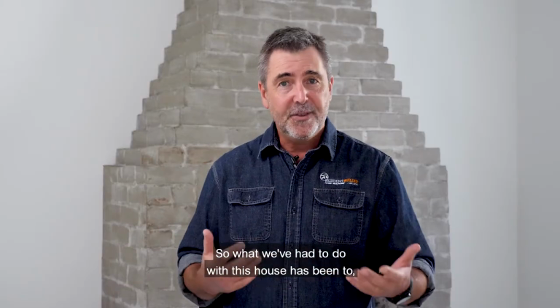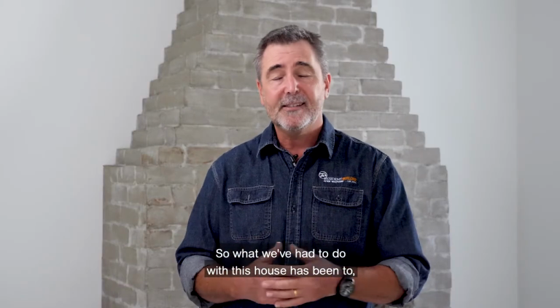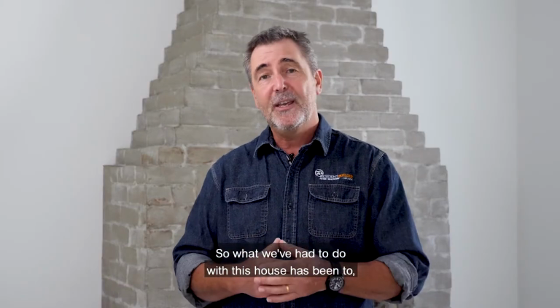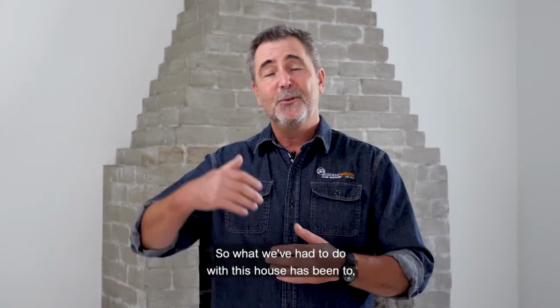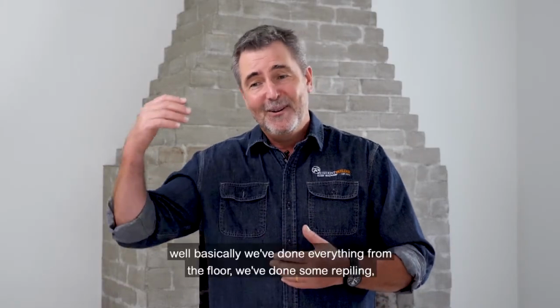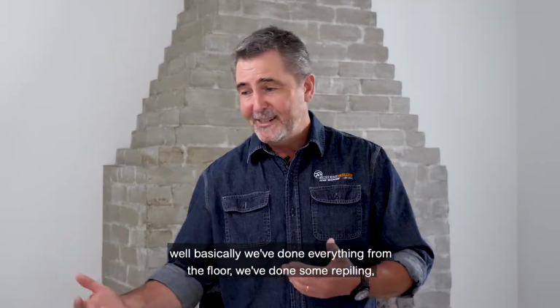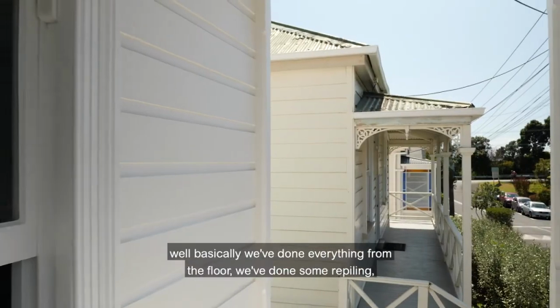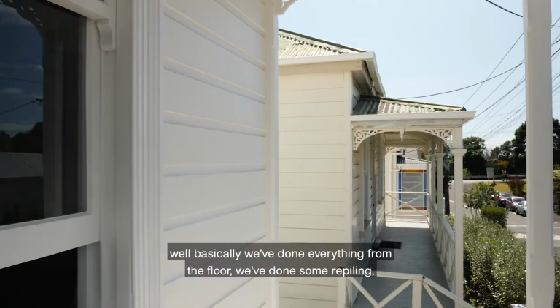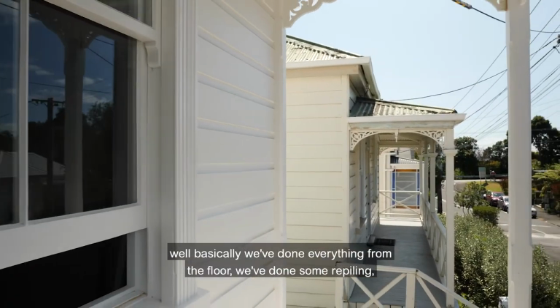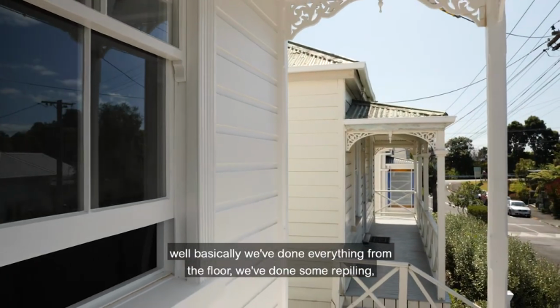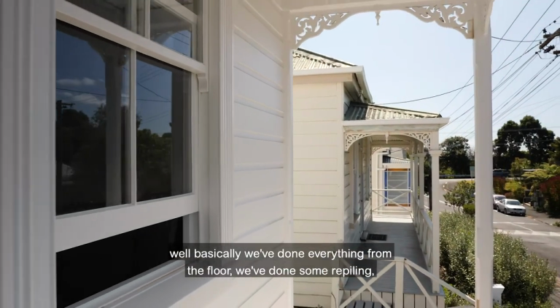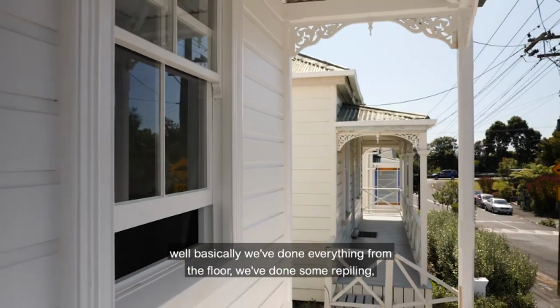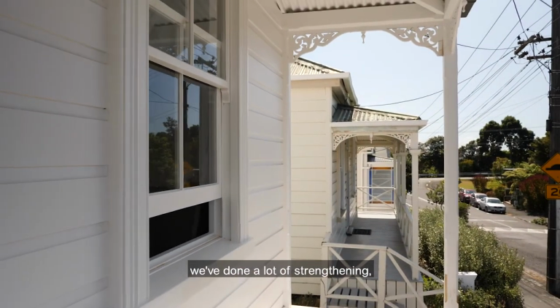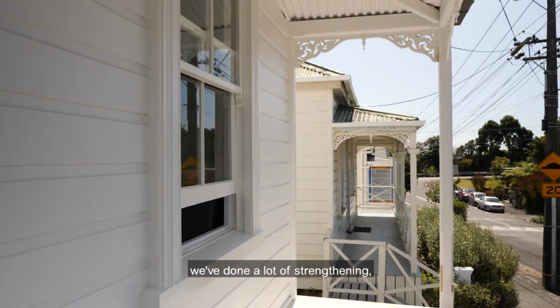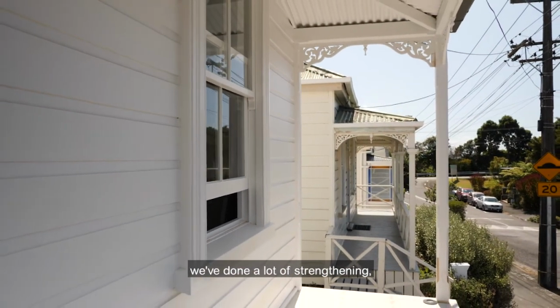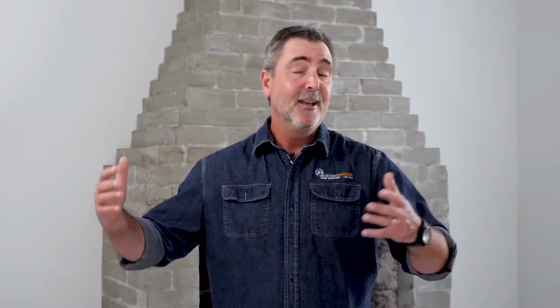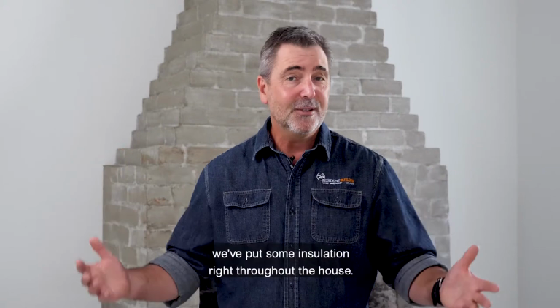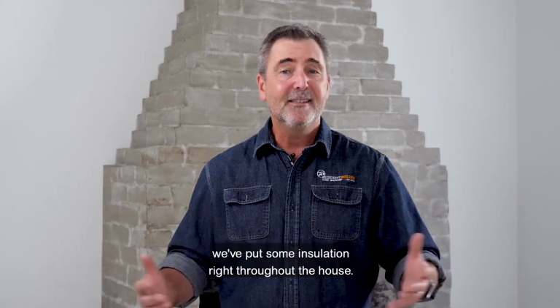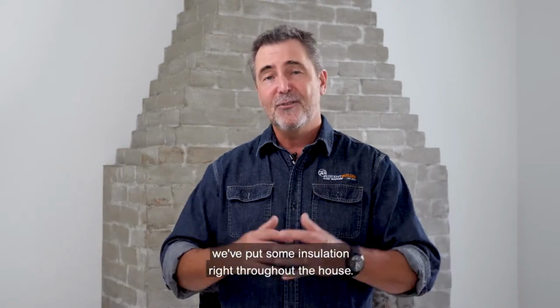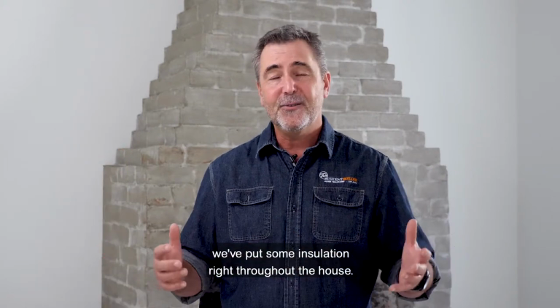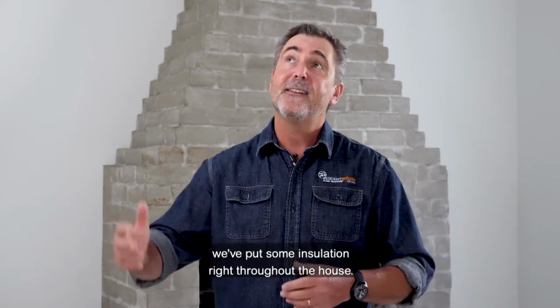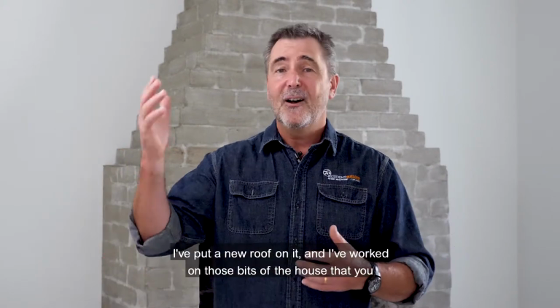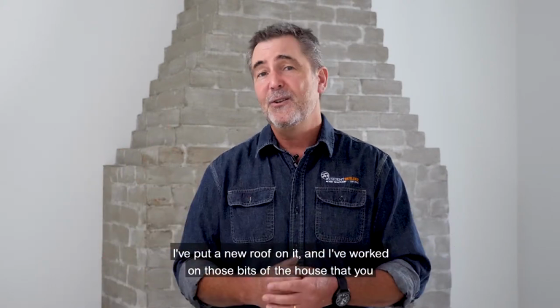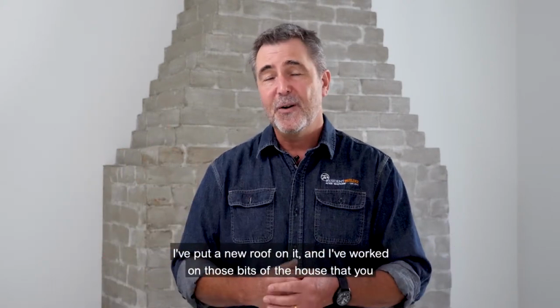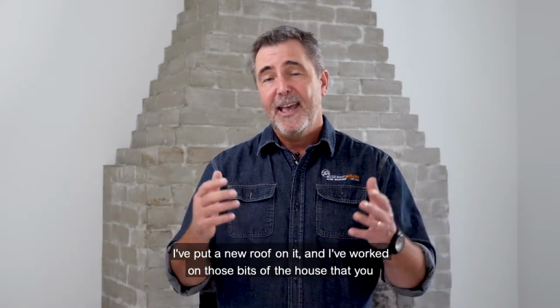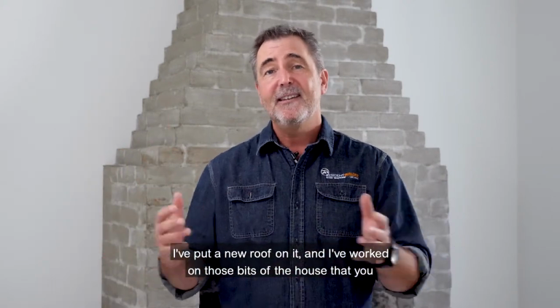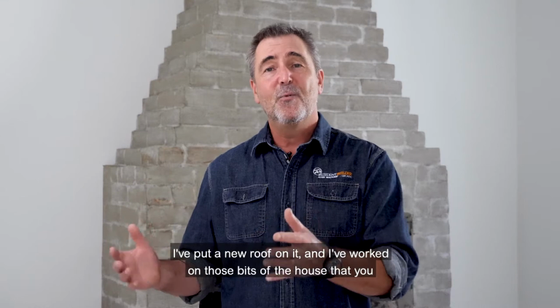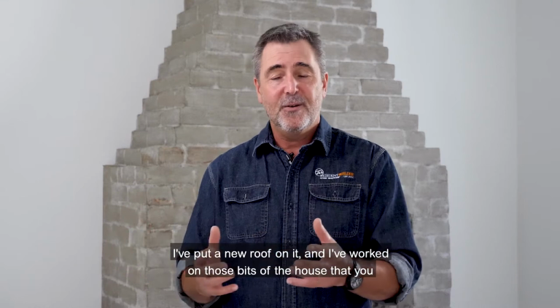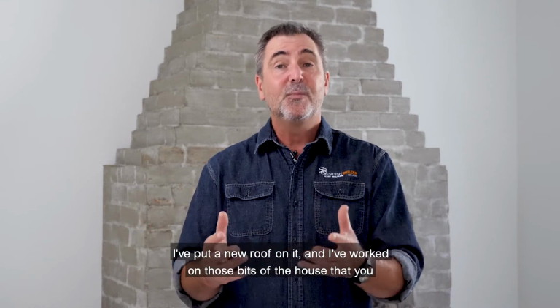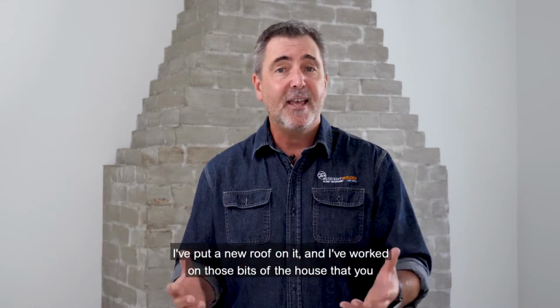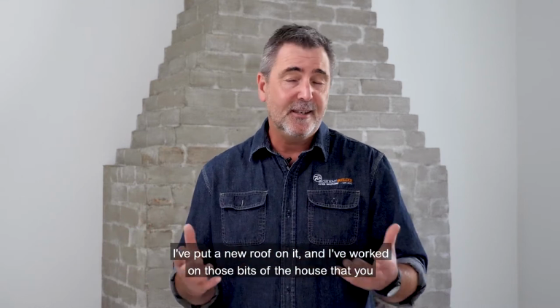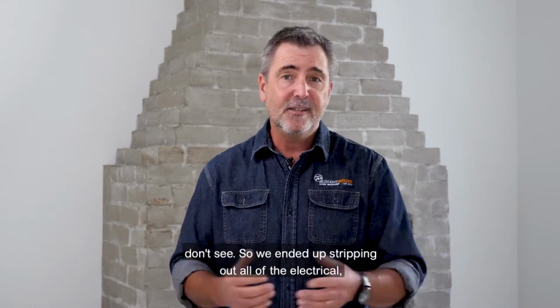So what we've had to do with this house has been to basically do everything from the floor — we've done some repiling, we've done a lot of strengthening, we've put some insulation right throughout the house, I've put a new roof on it and I've worked on those bits of the house that you don't see.